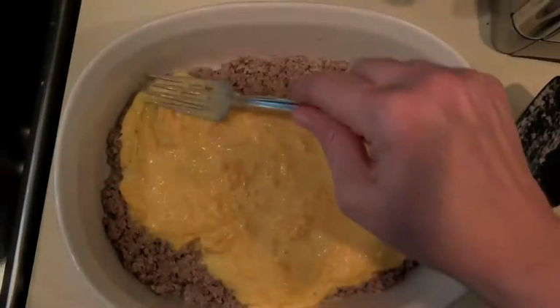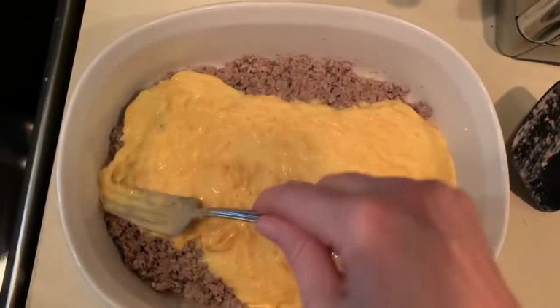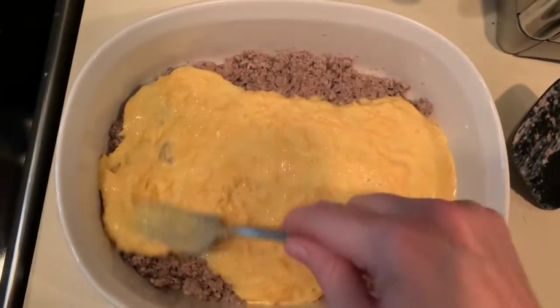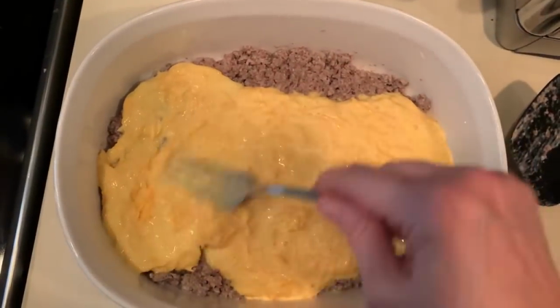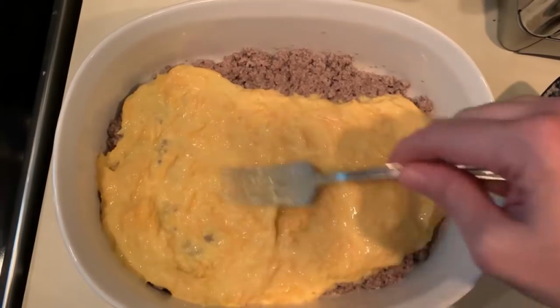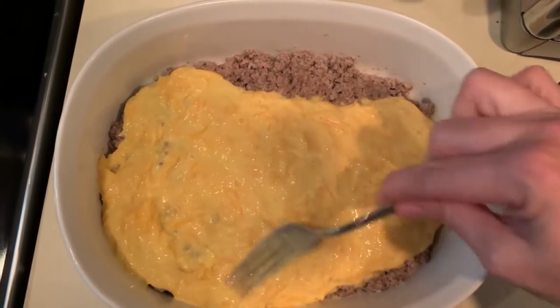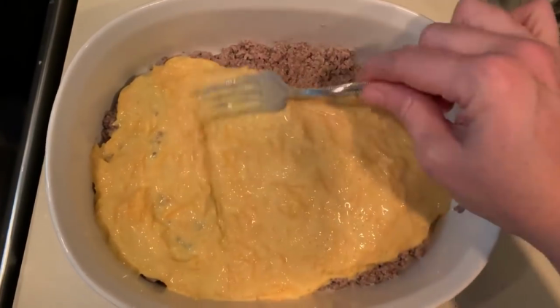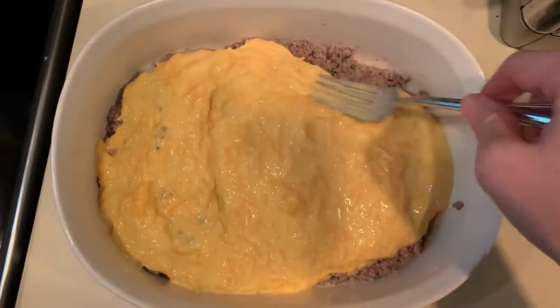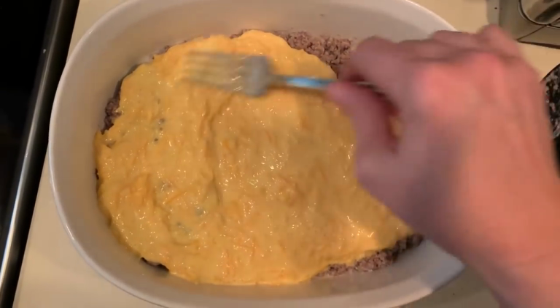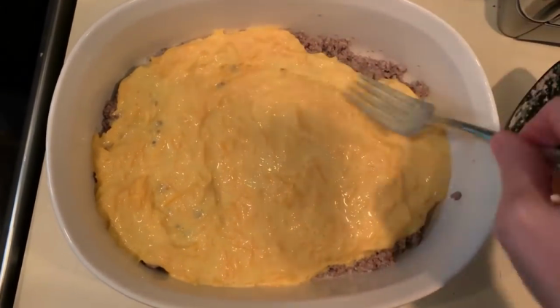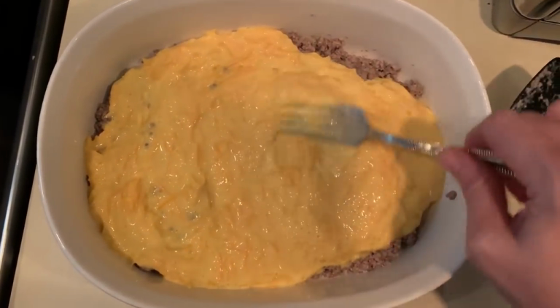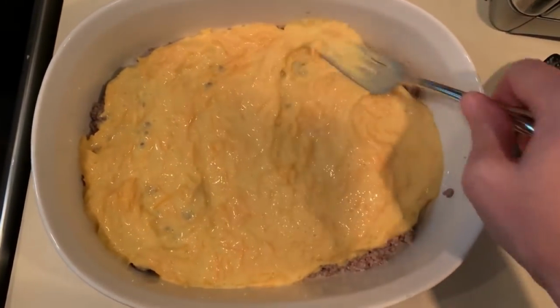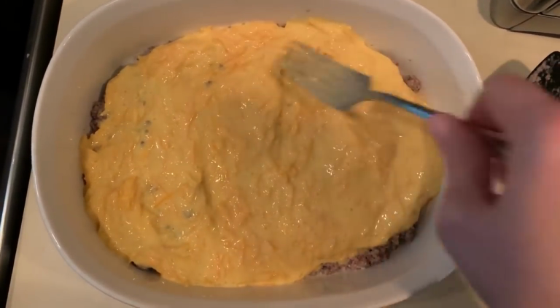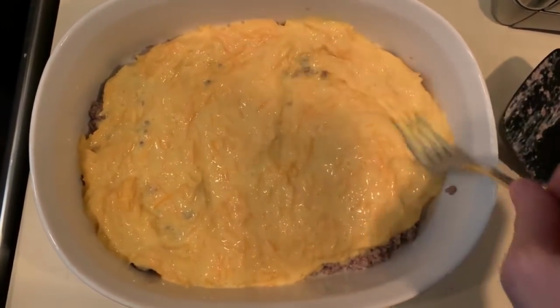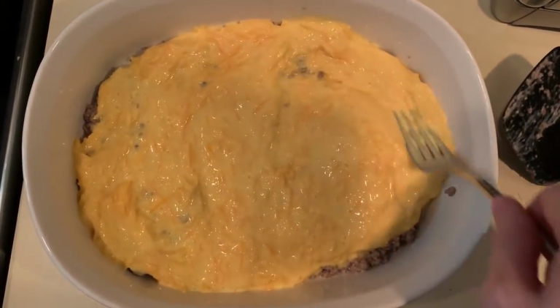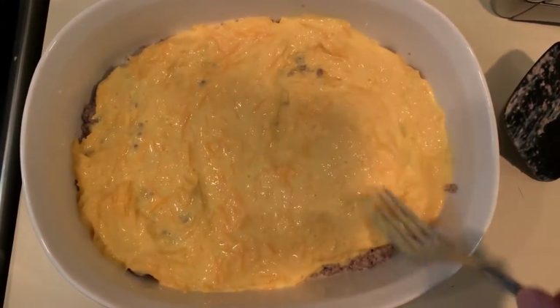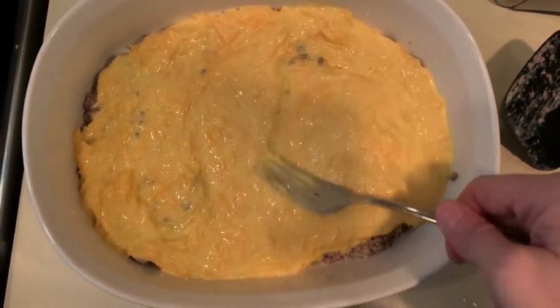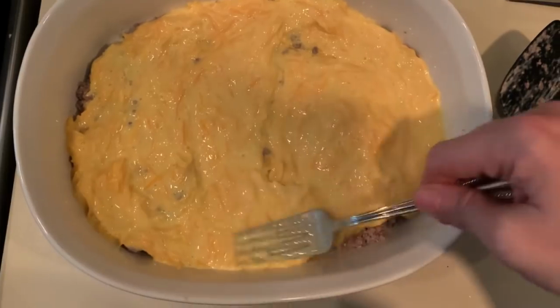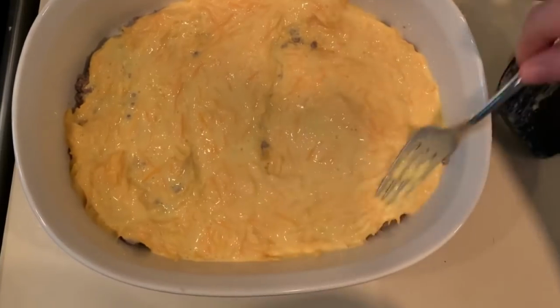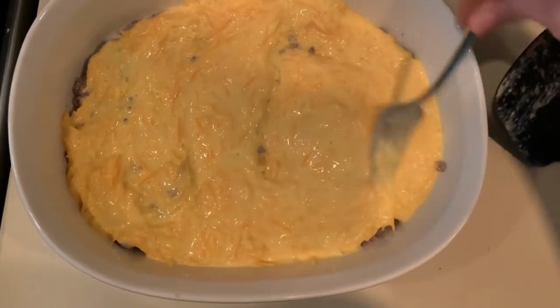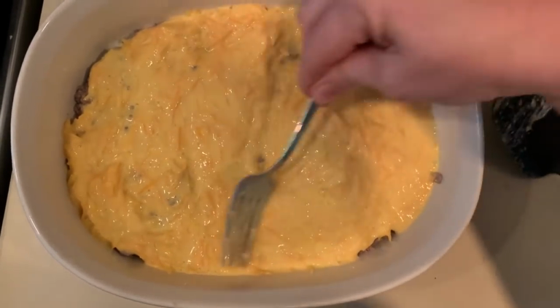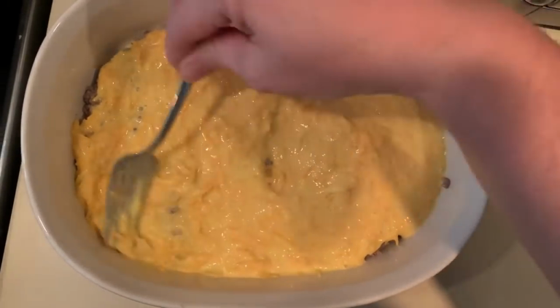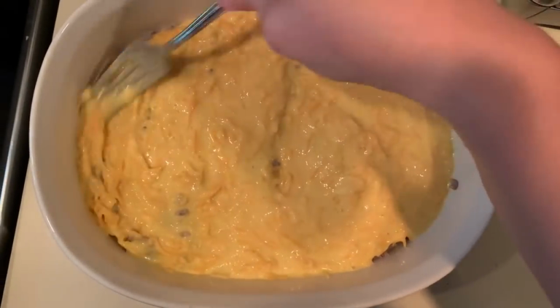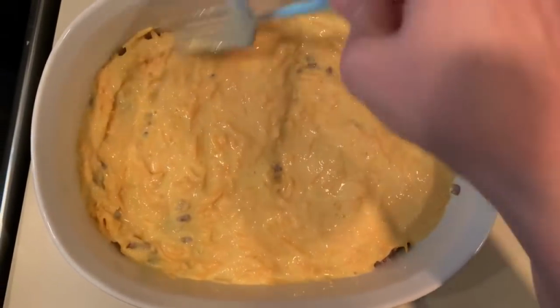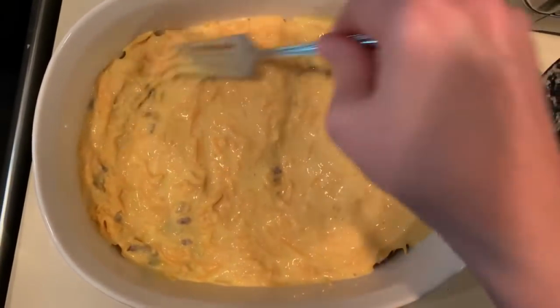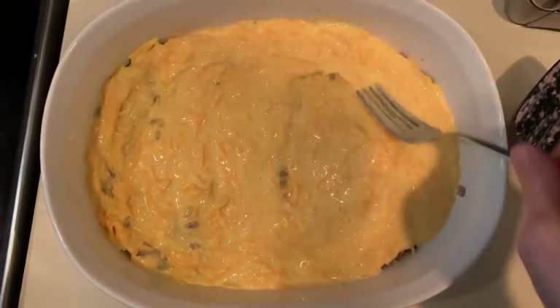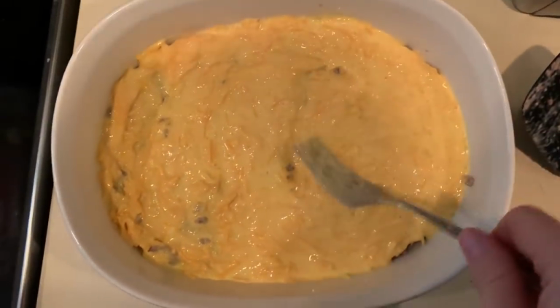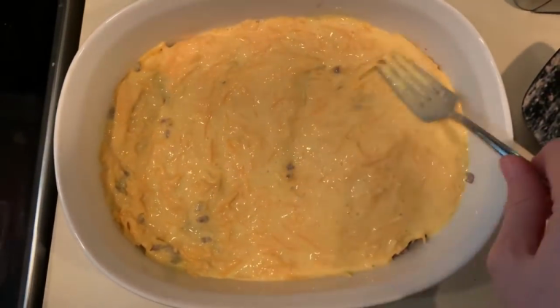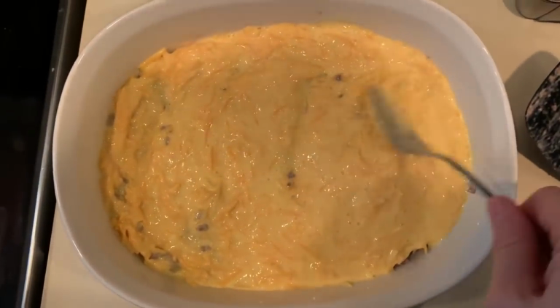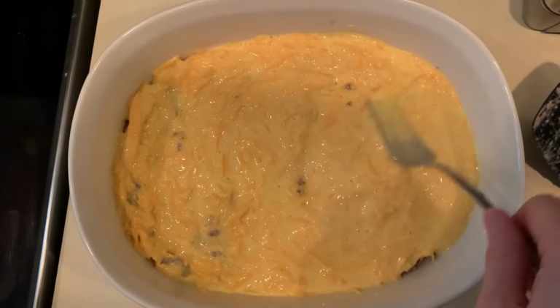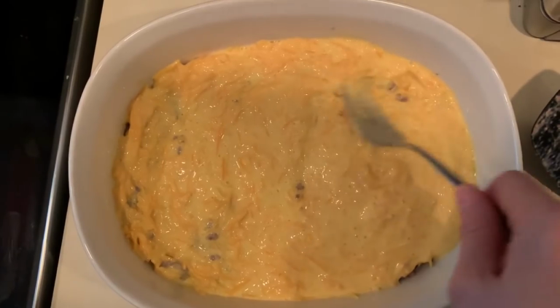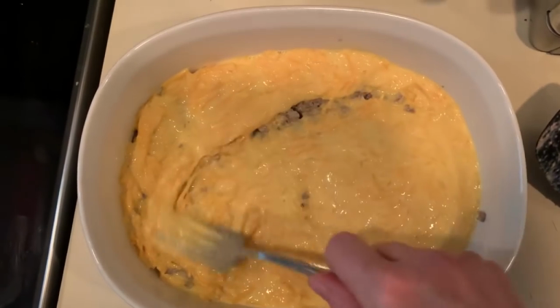After you've mixed thoroughly, you're going to pour the egg and cheese mixture over your meat and cream cheese, and just sort of level everything out to make sure it's all evenly covered.